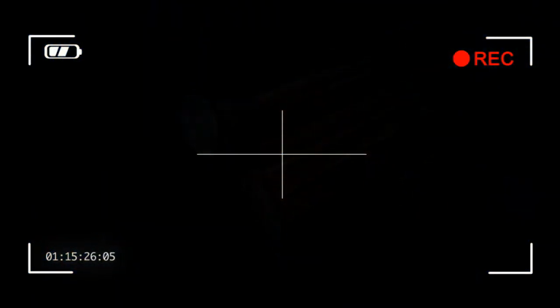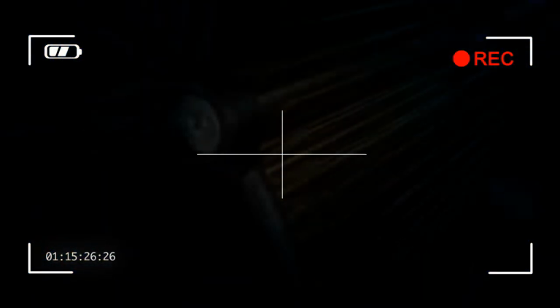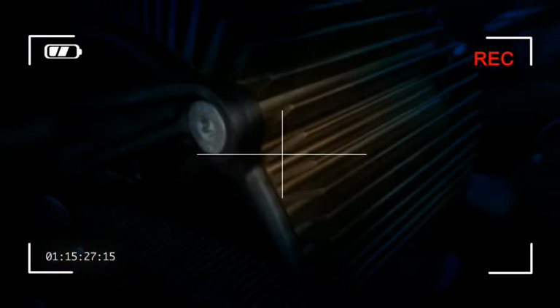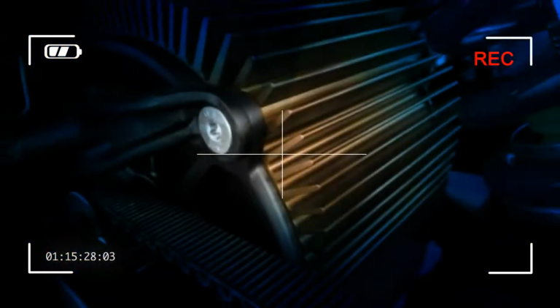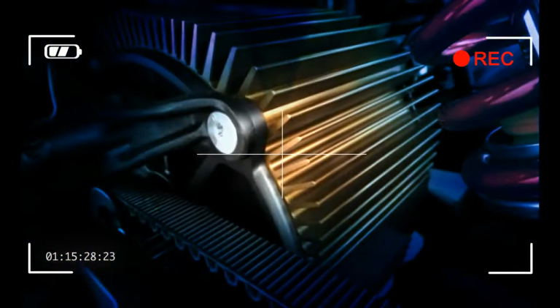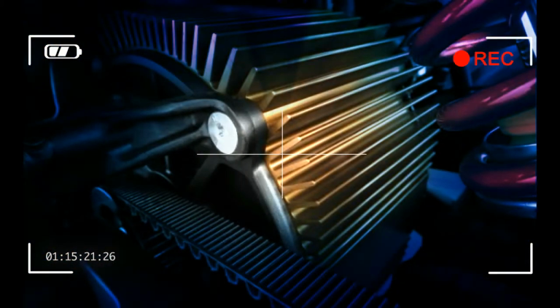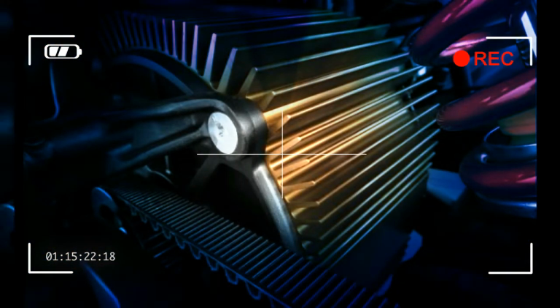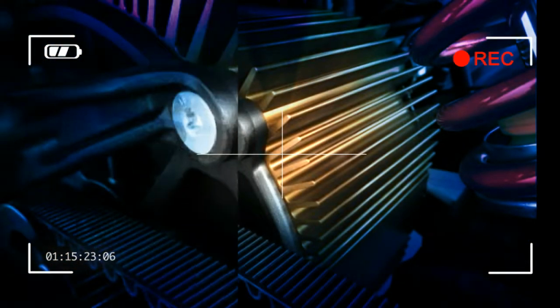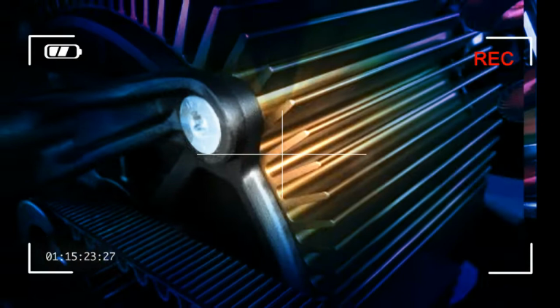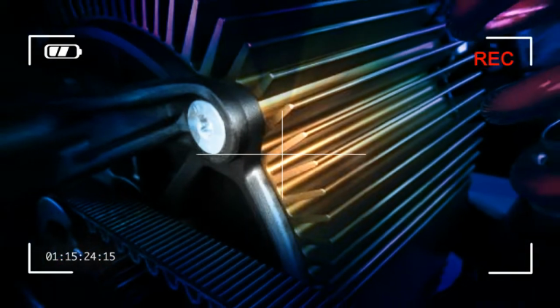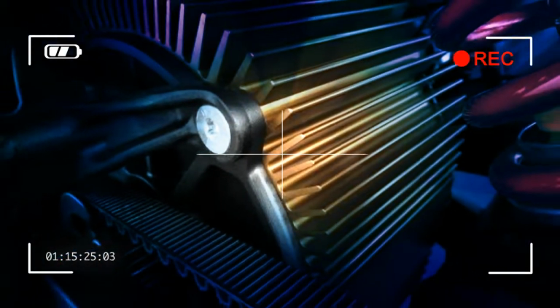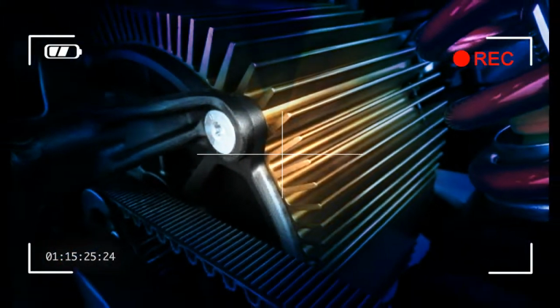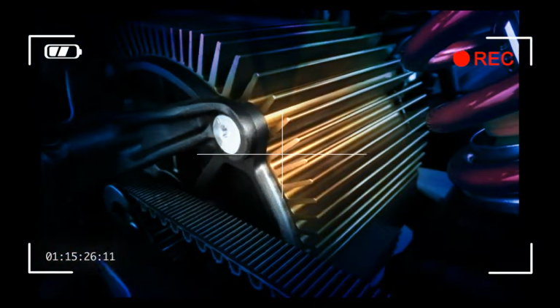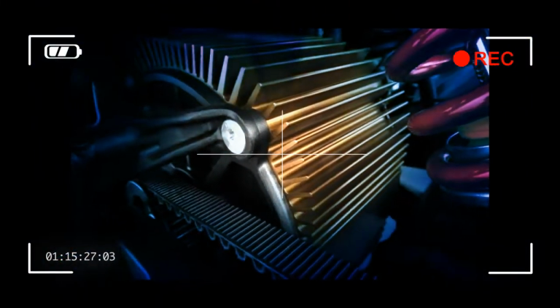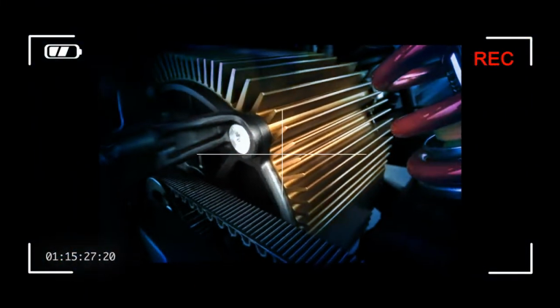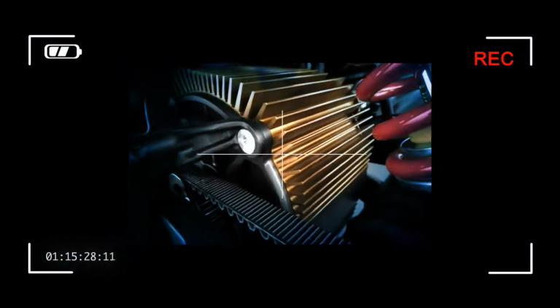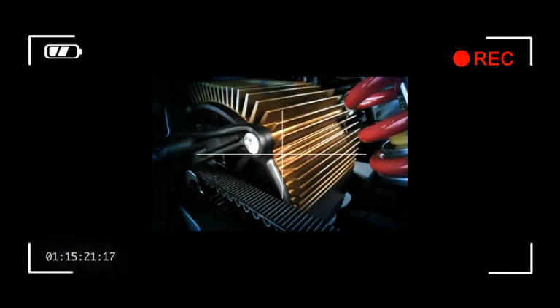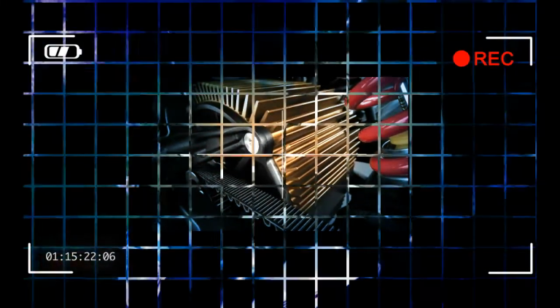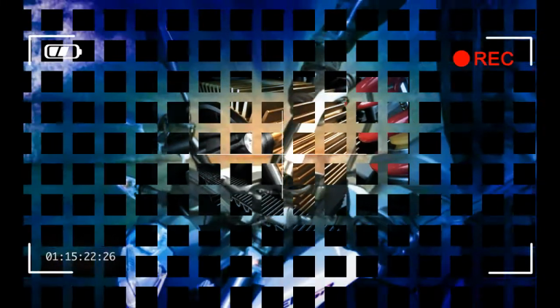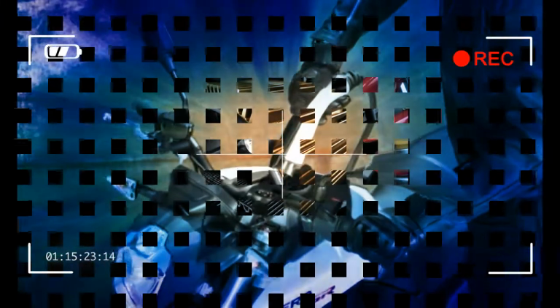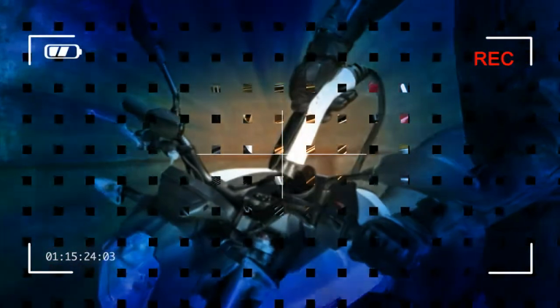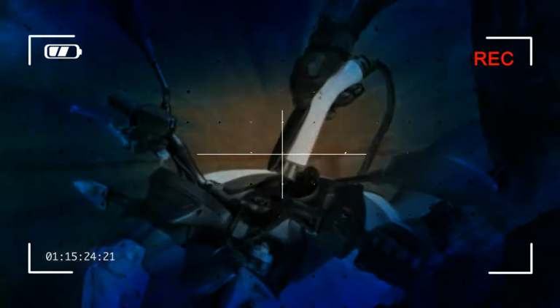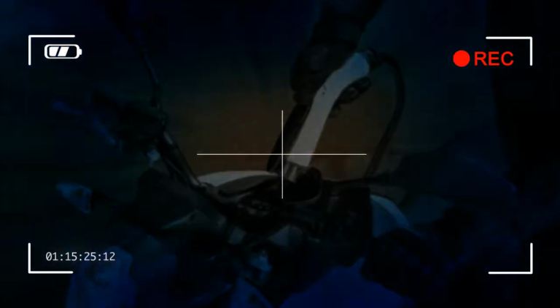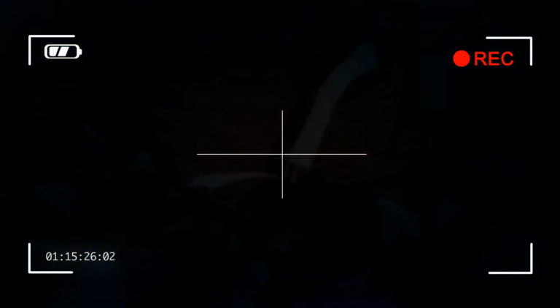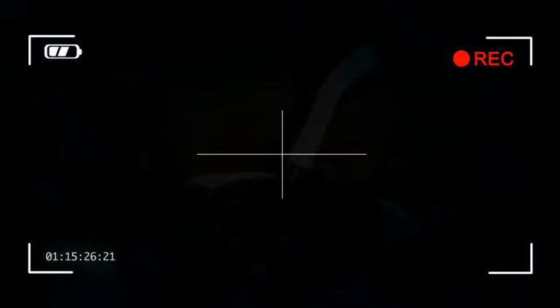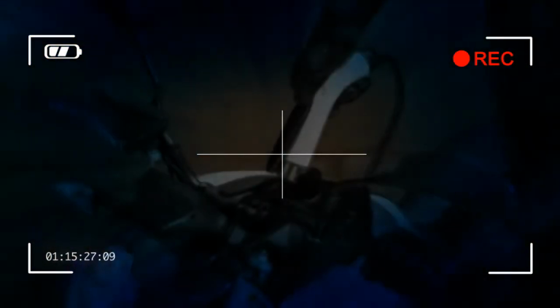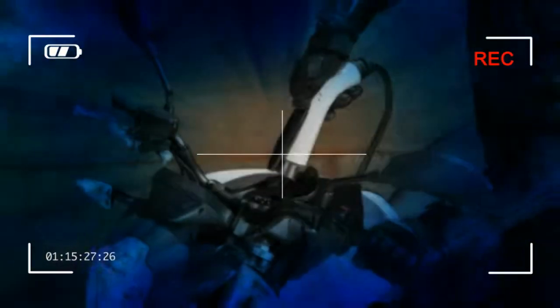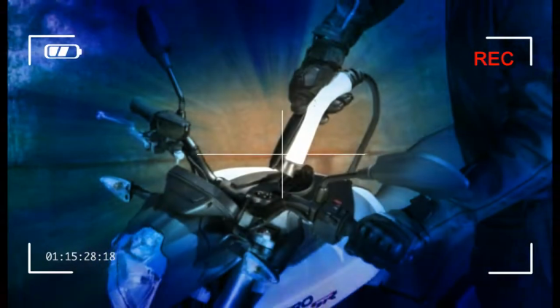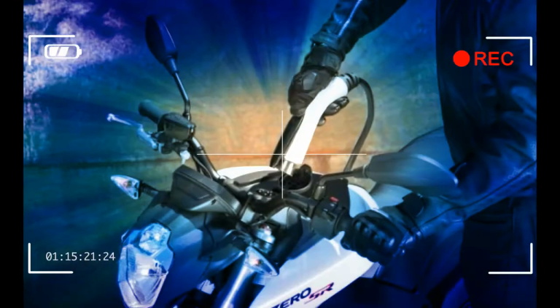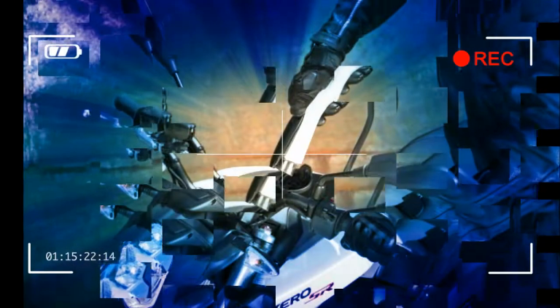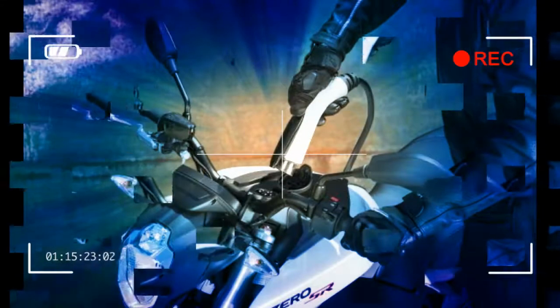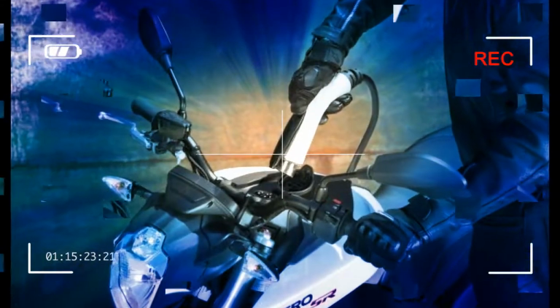The charge tank can charge the ZF 7.2 models in one hour to 95%, and drops the charge time of the ZF 14.4 models to about two hours when combined with the standard charger.